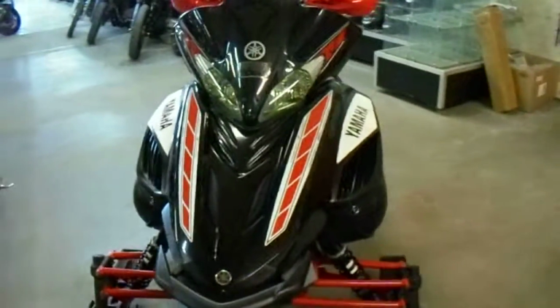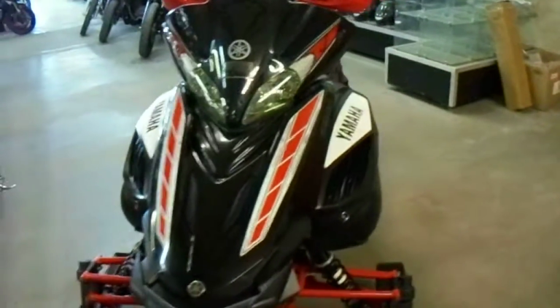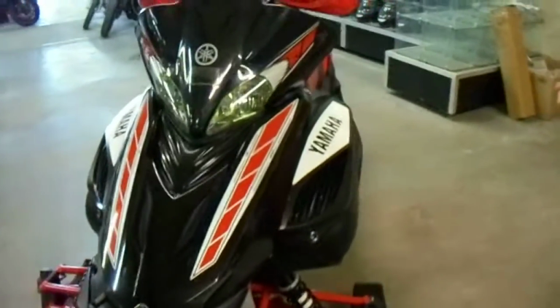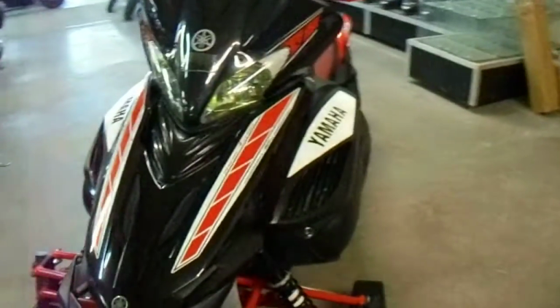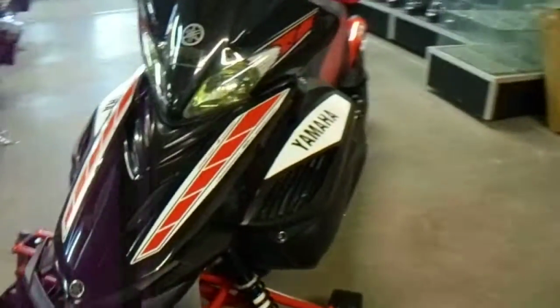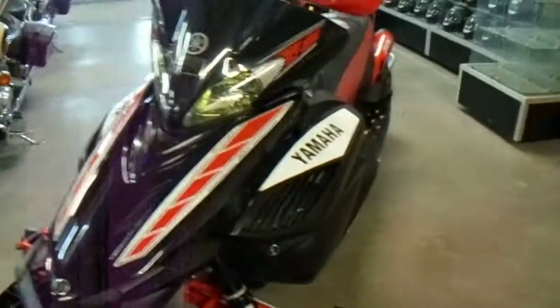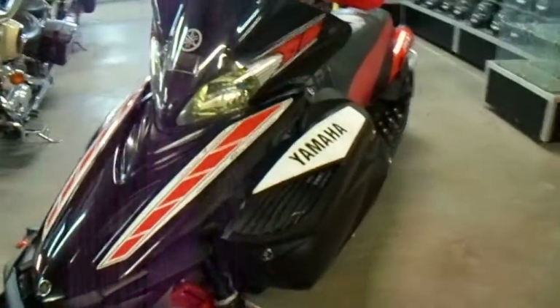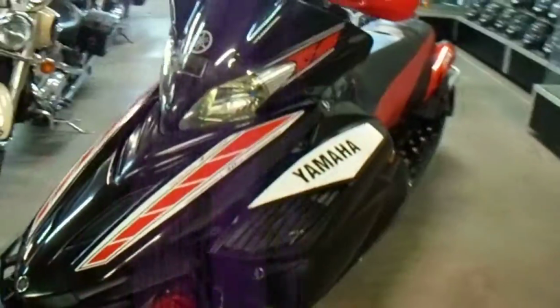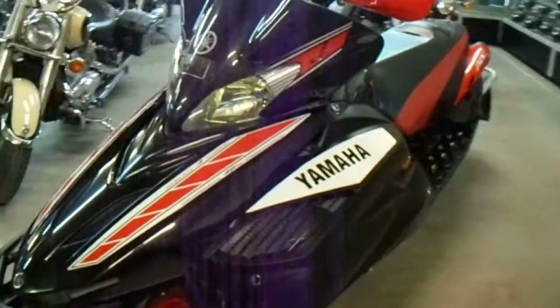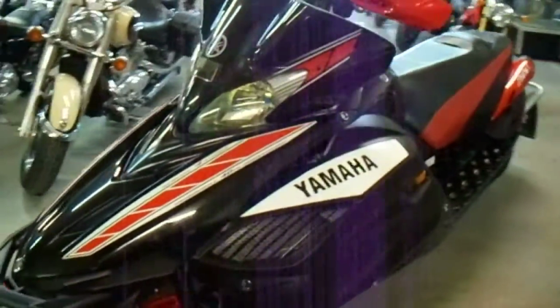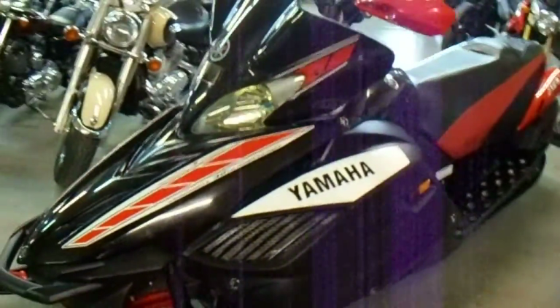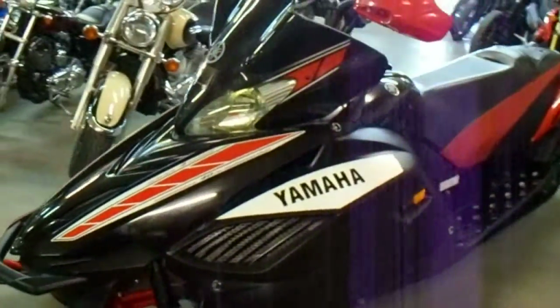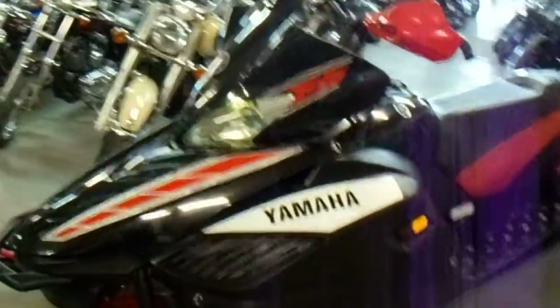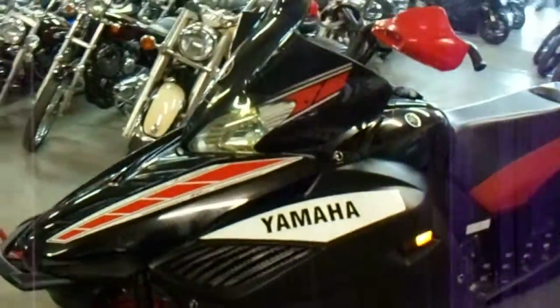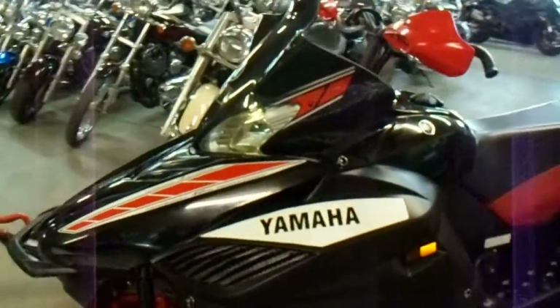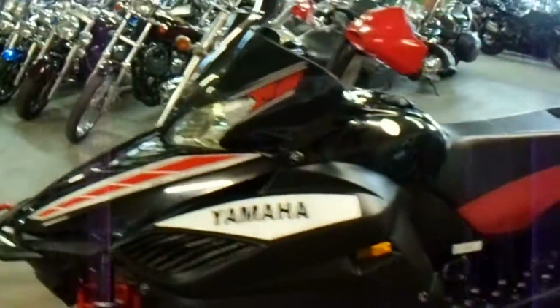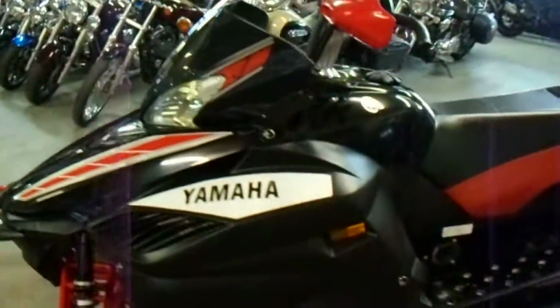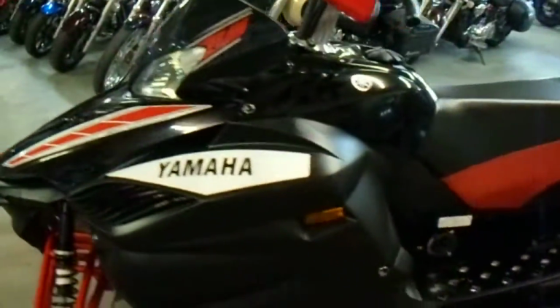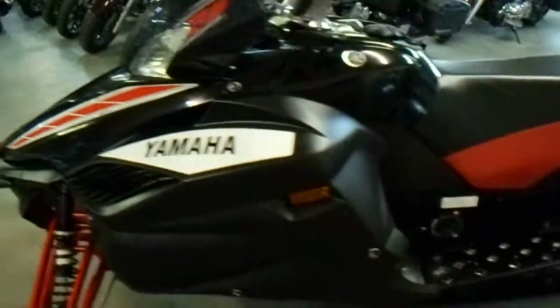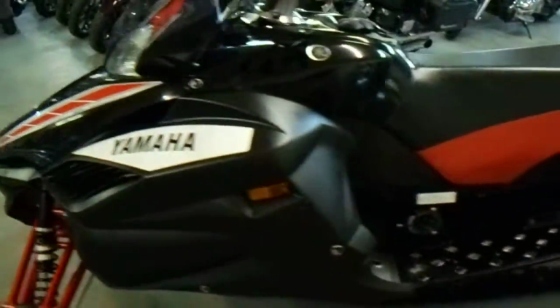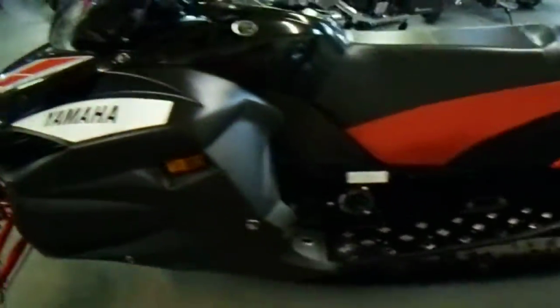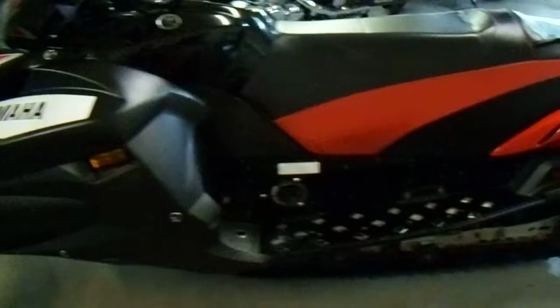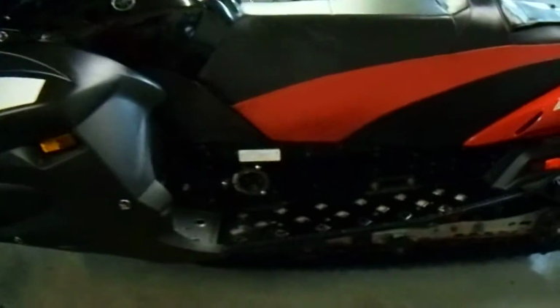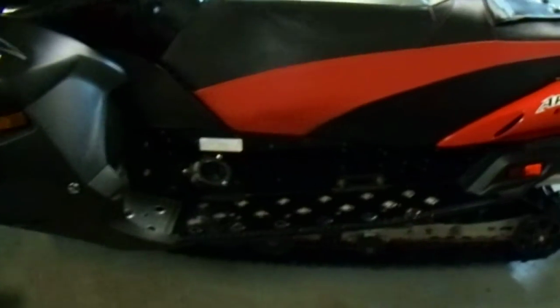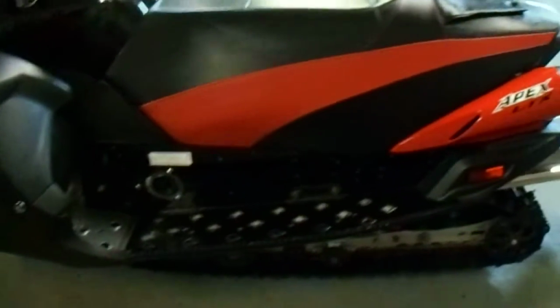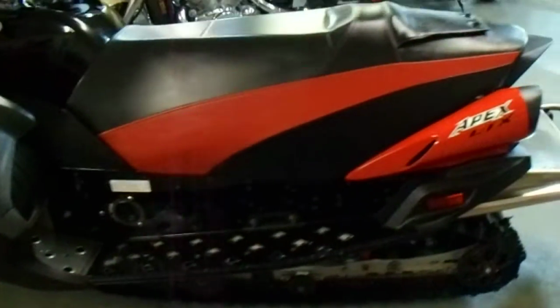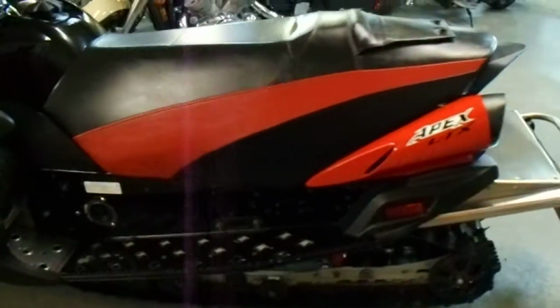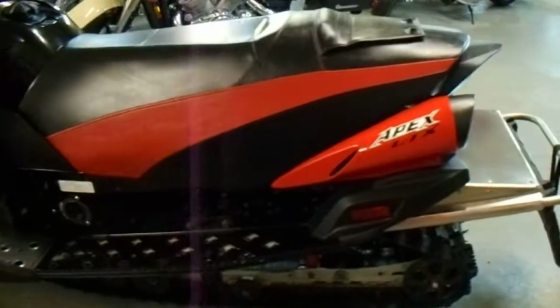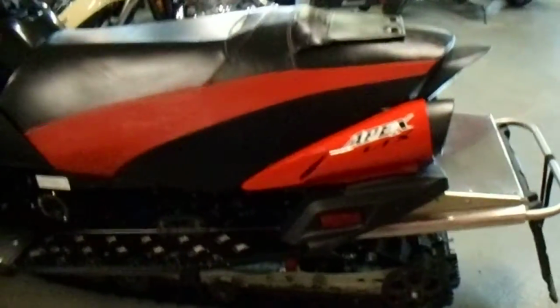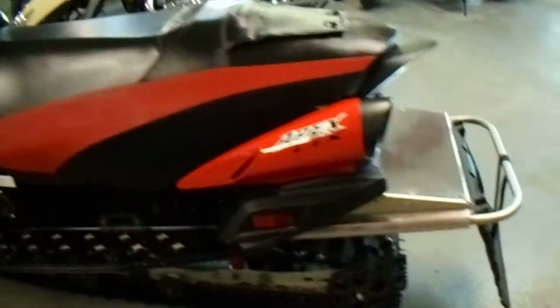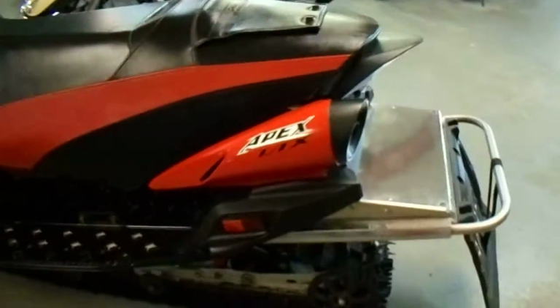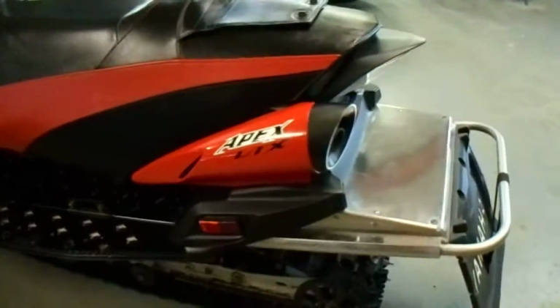It's got a new track on it with 96 studs. This thing is ready to roll down any trail. It's only got 1,951 miles on it — adult-owned.